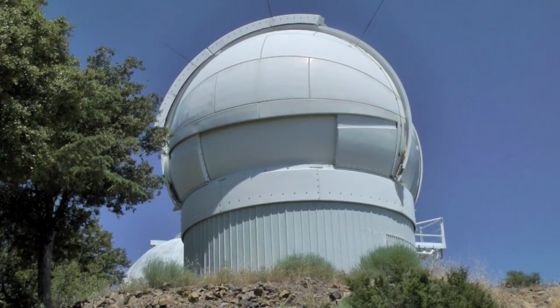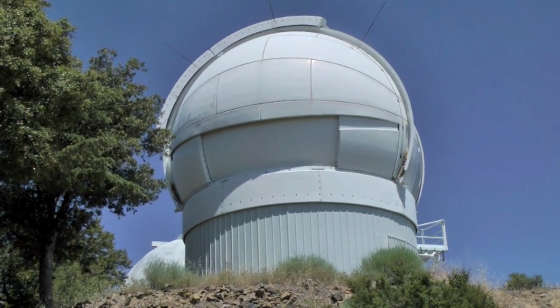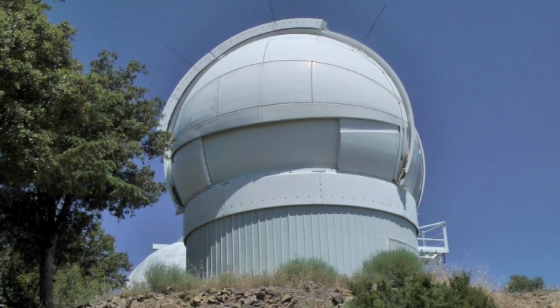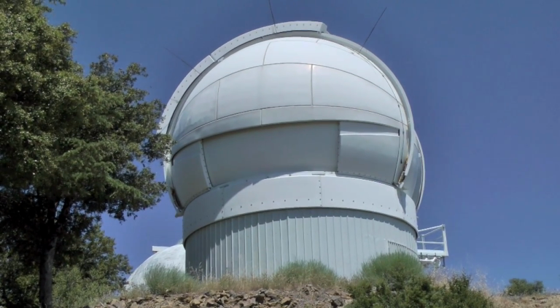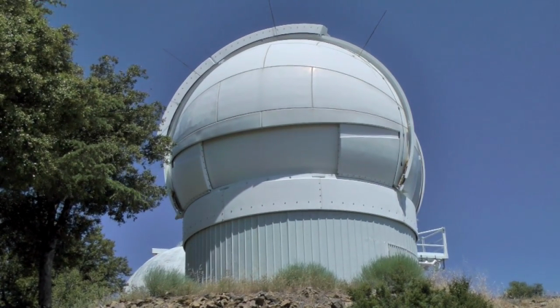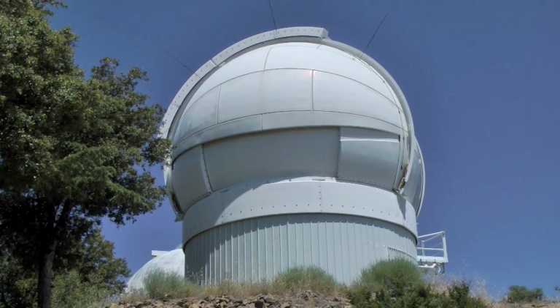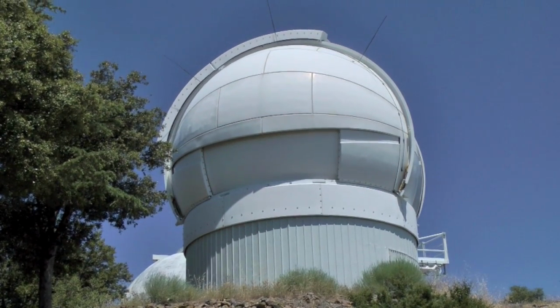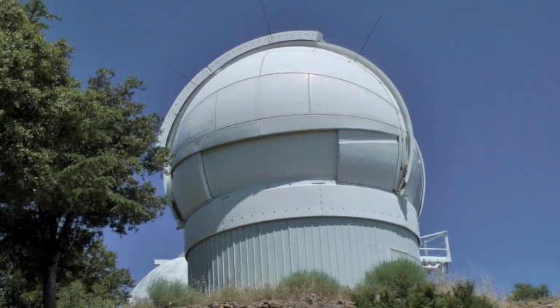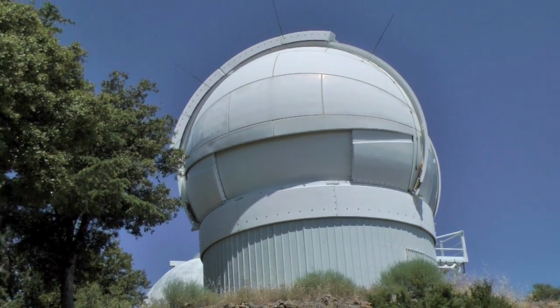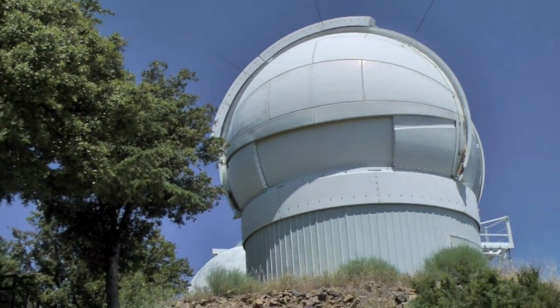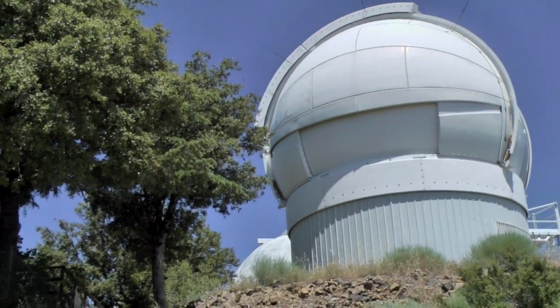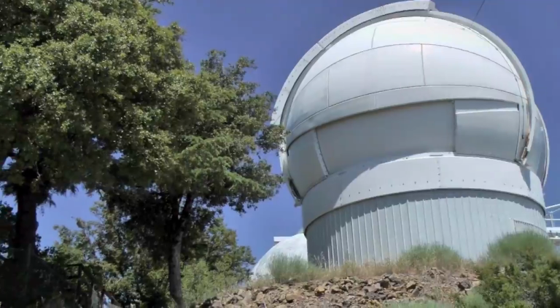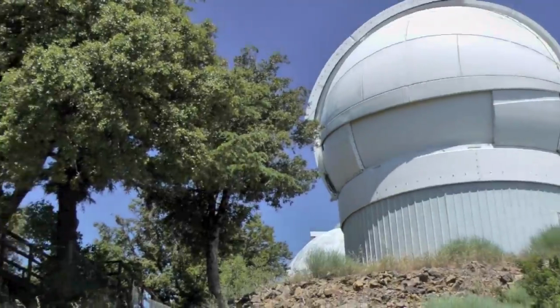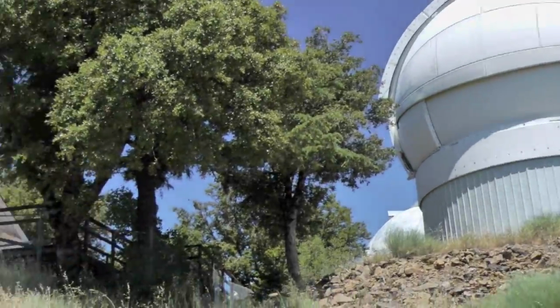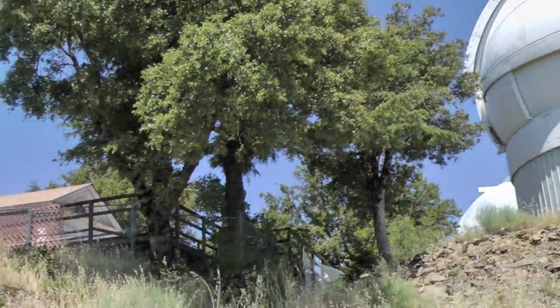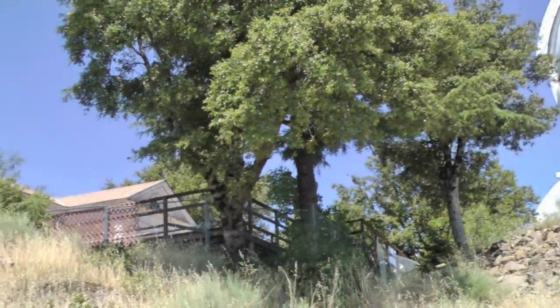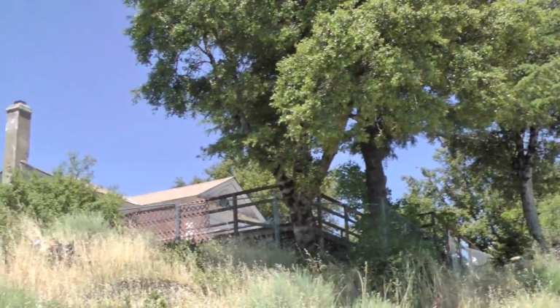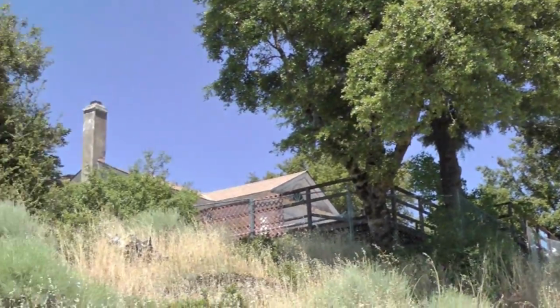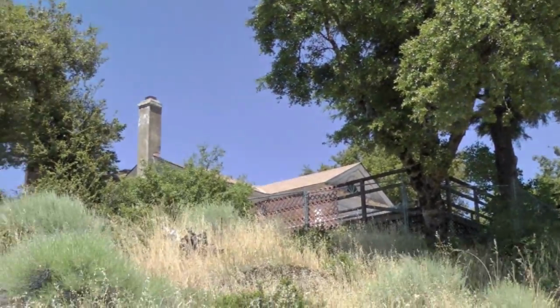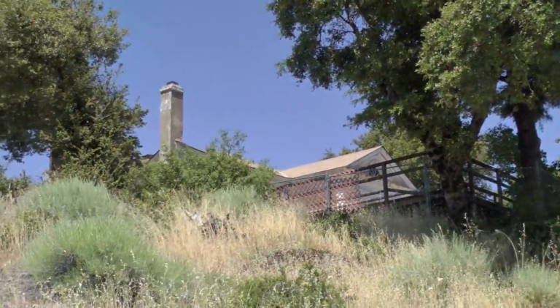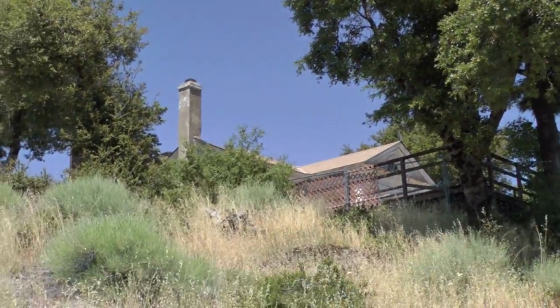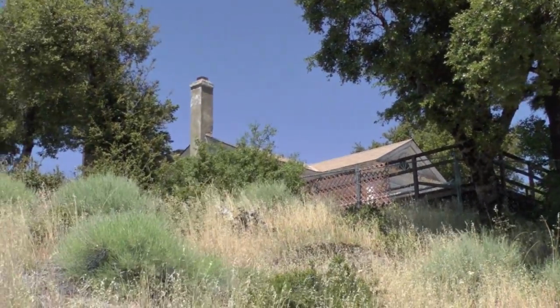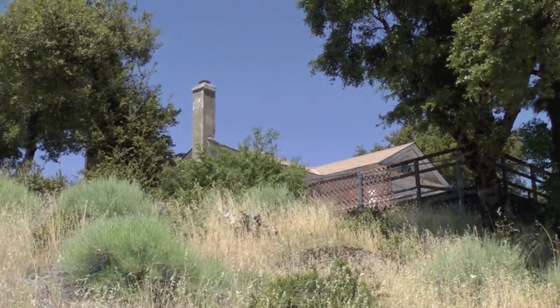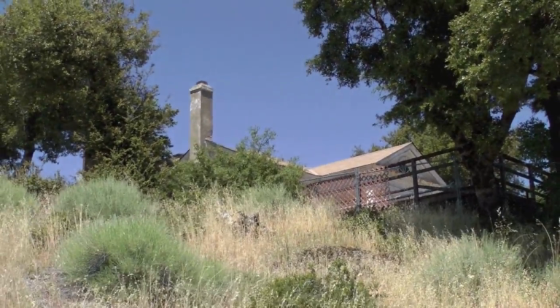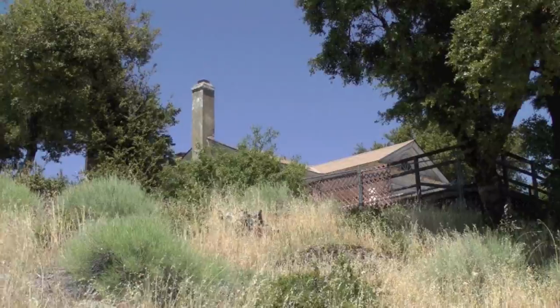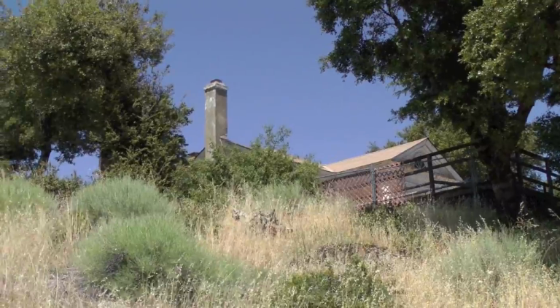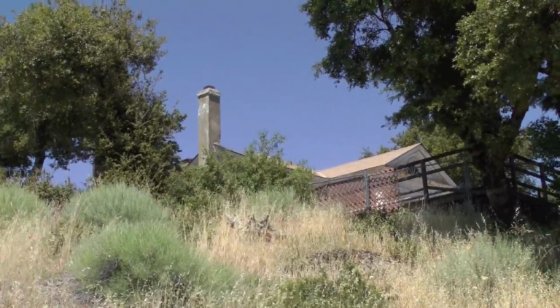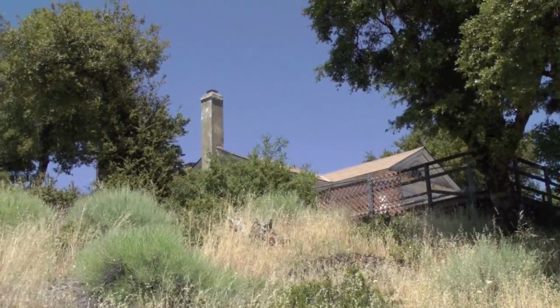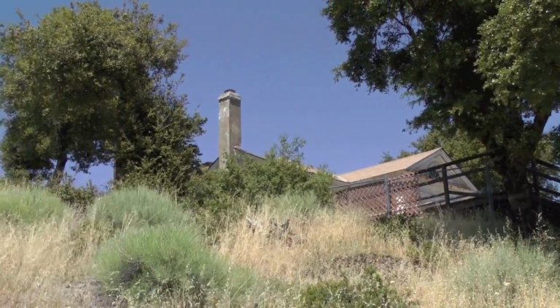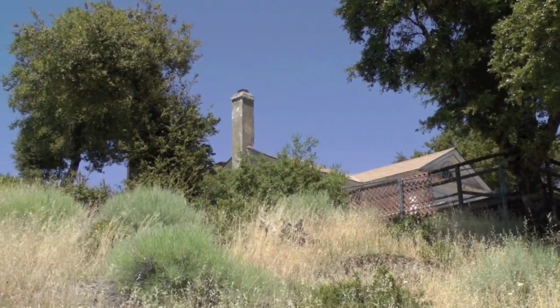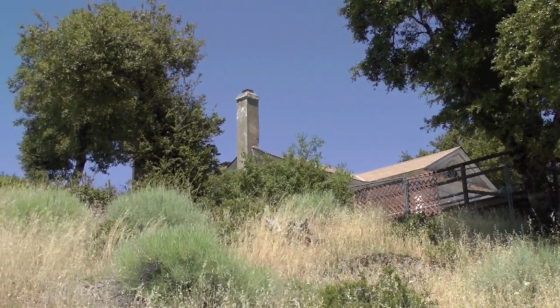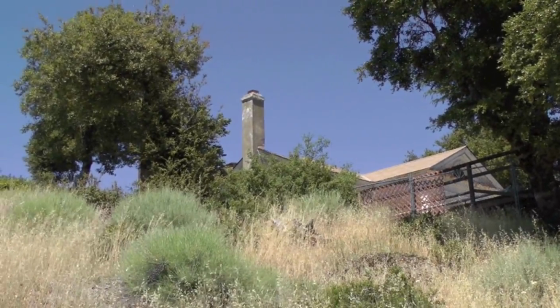Here we've got the Terrestrial Planet Finder Telescope — quite modern. And right next to it, an old home from the 18th century. It looks like it has a cement chimney.